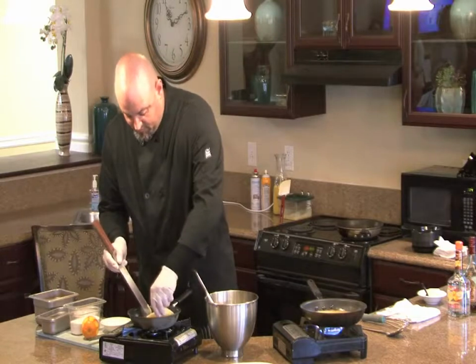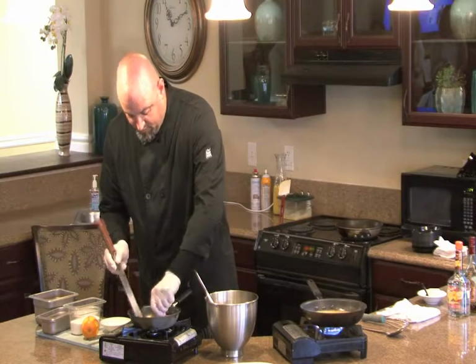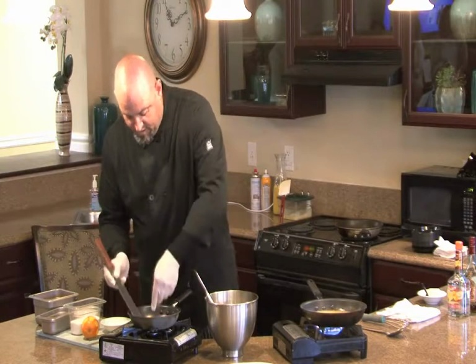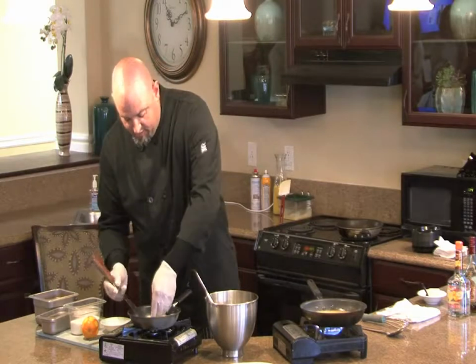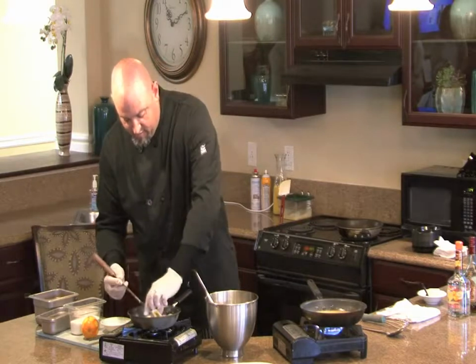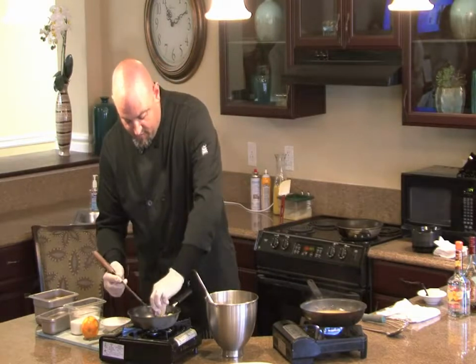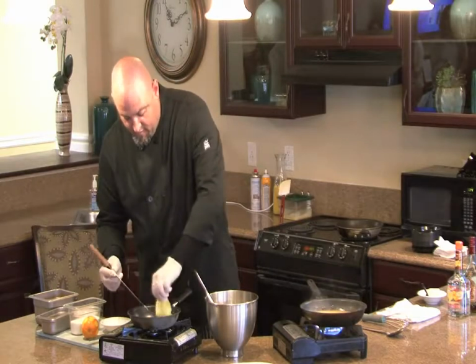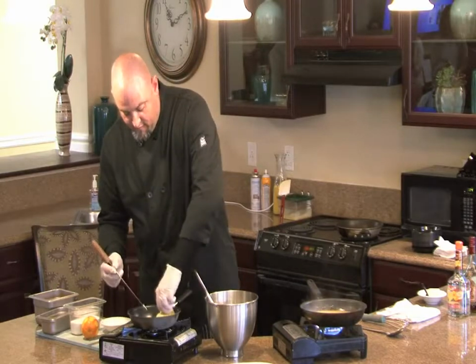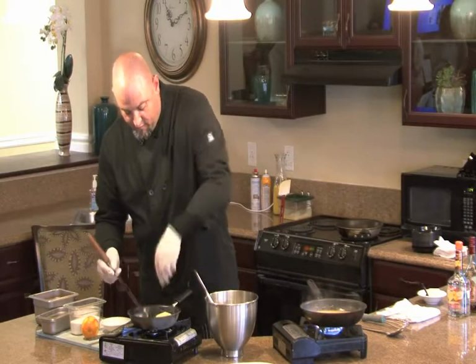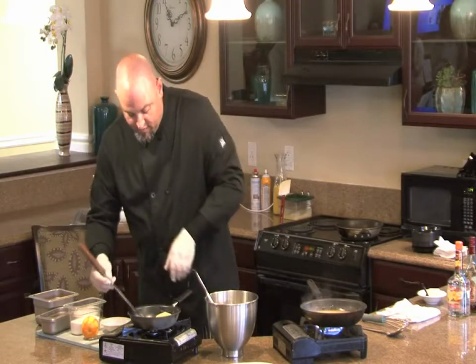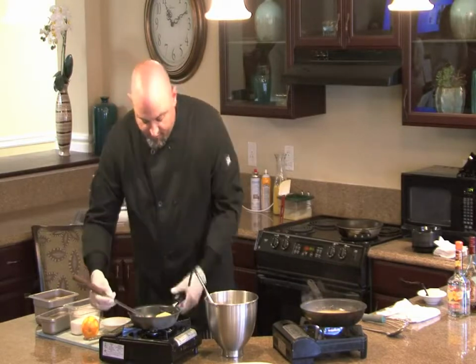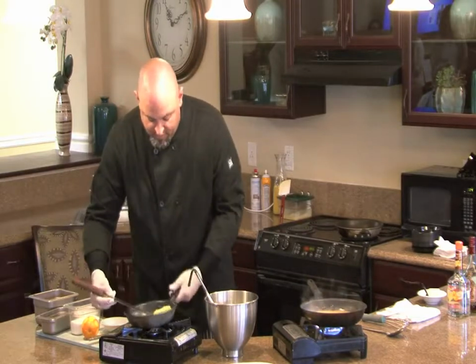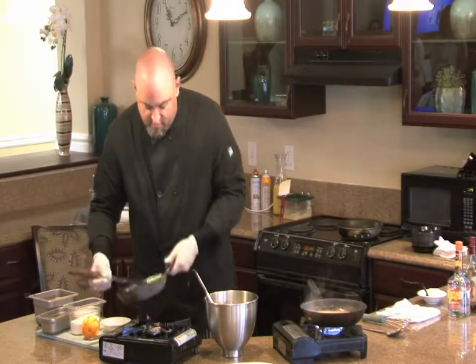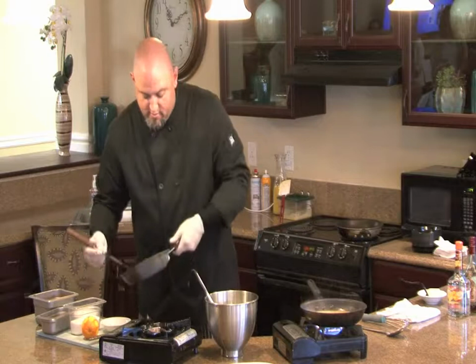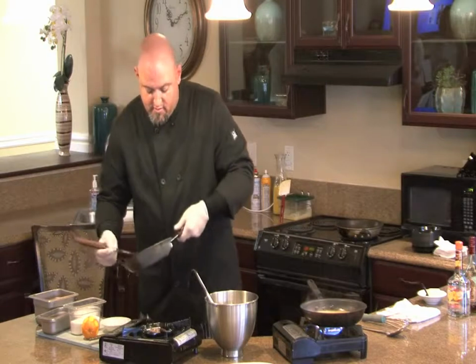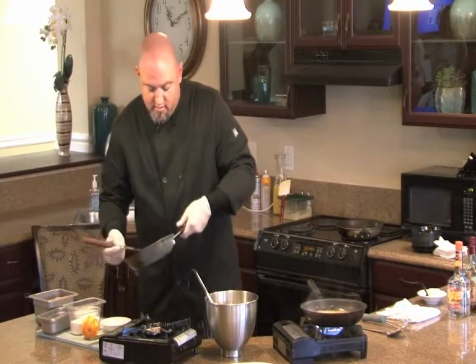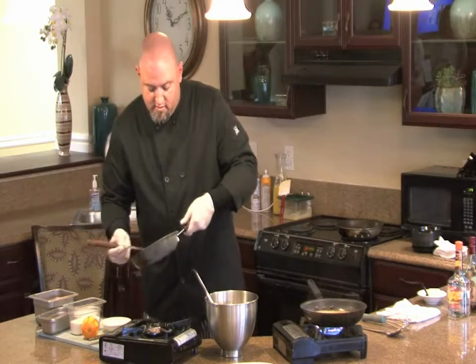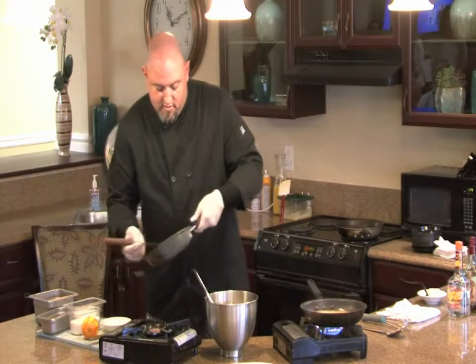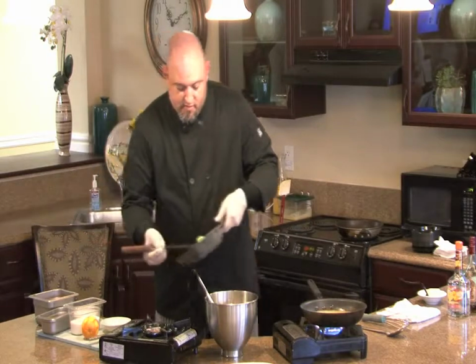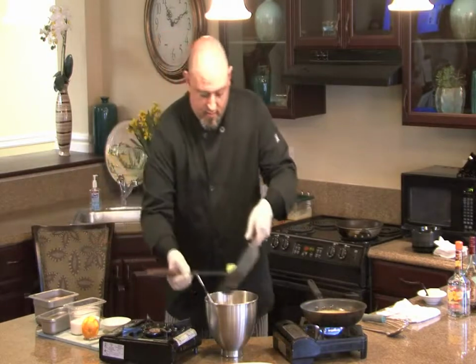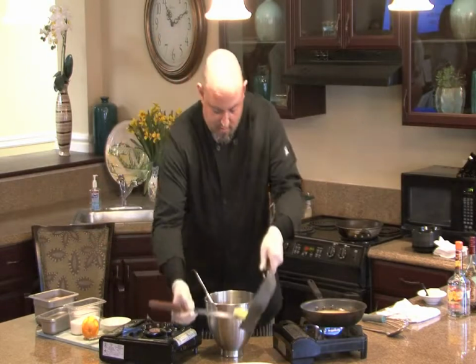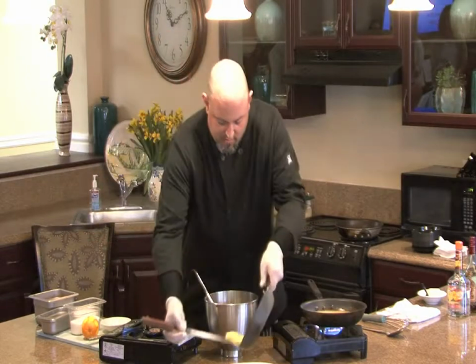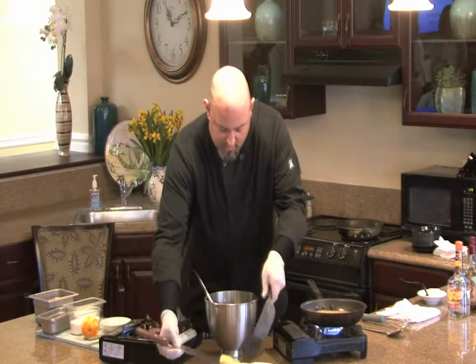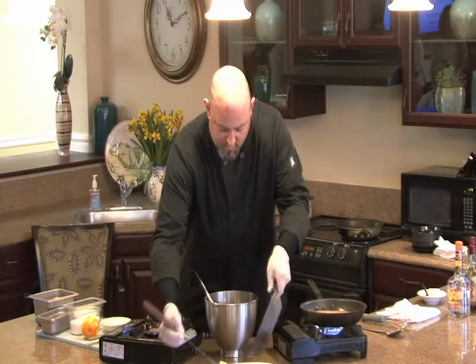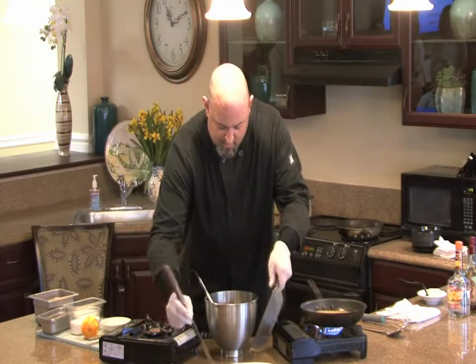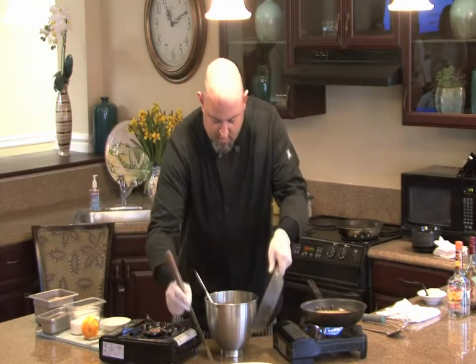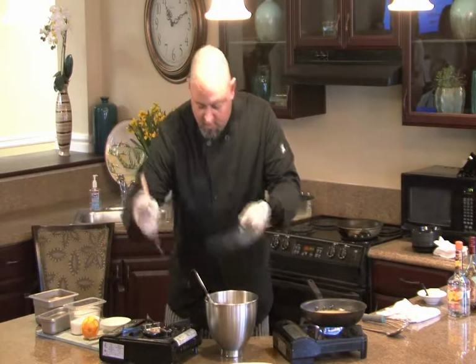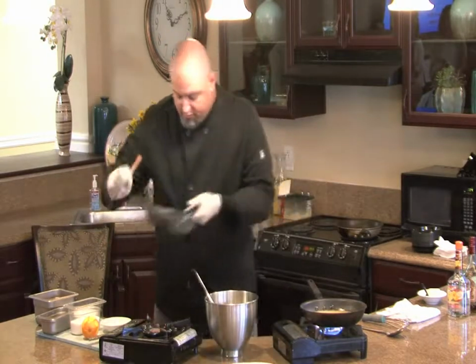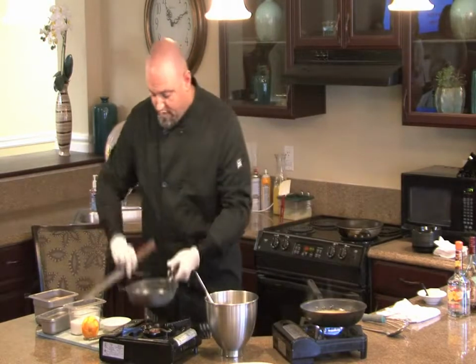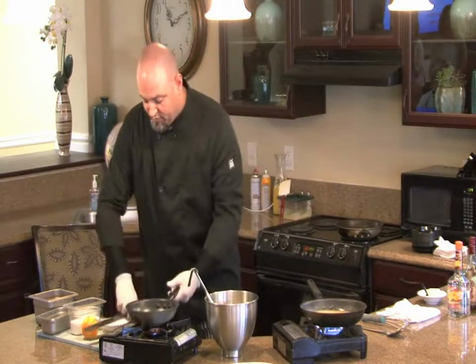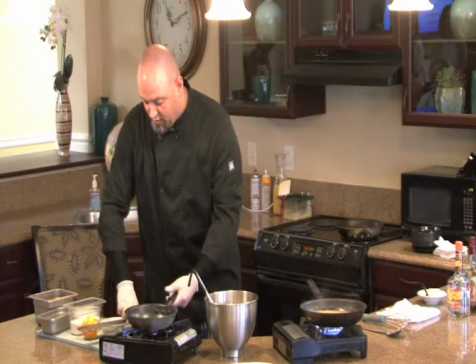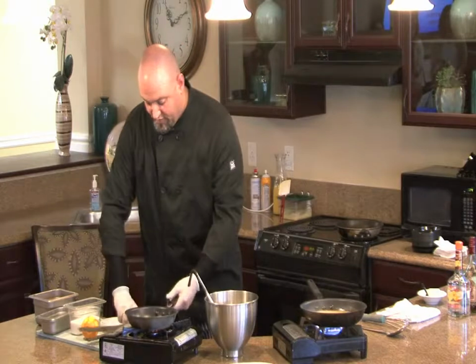Fold it in half, fold it in half again — we have three crepes right there.